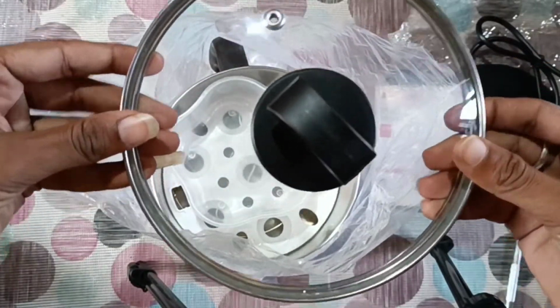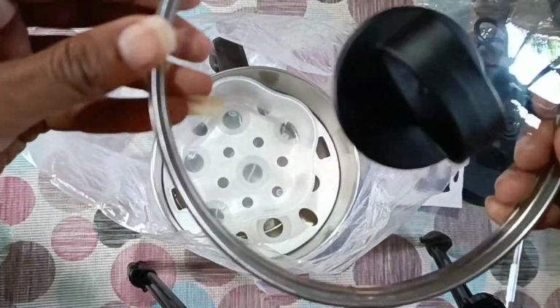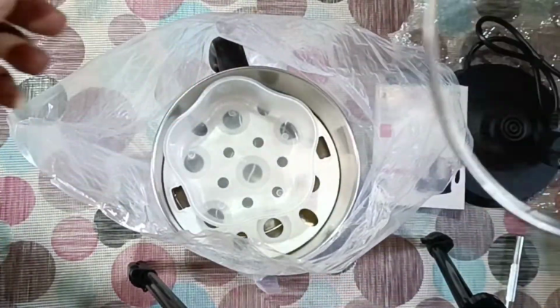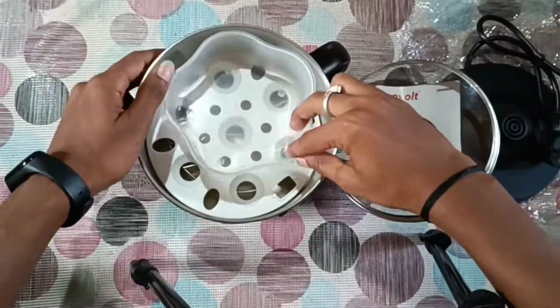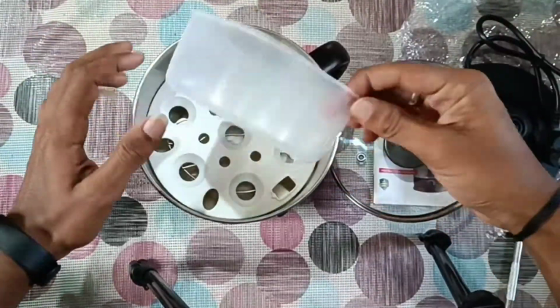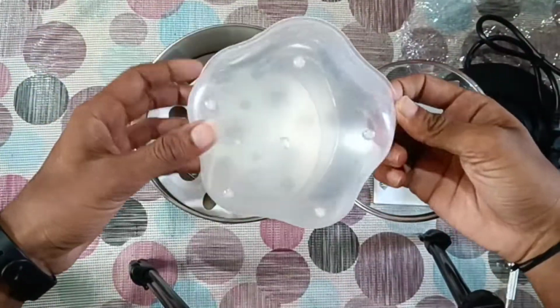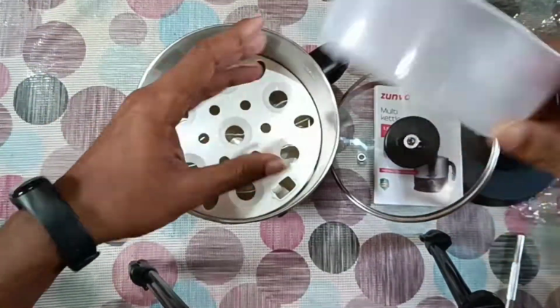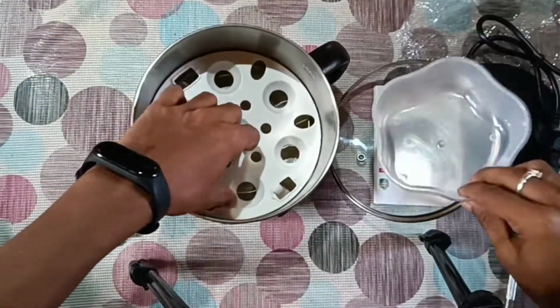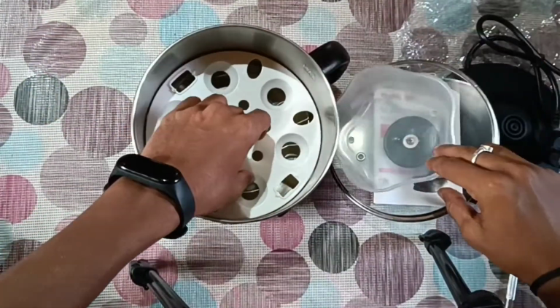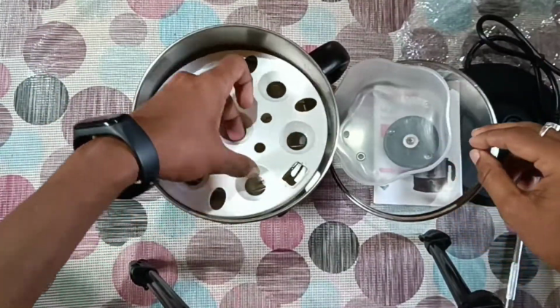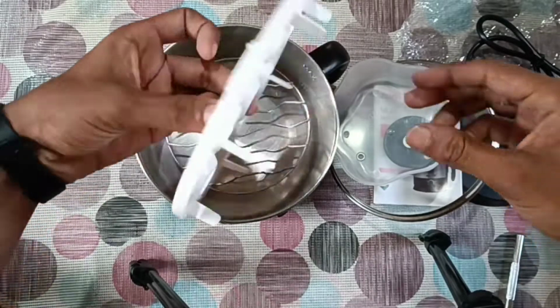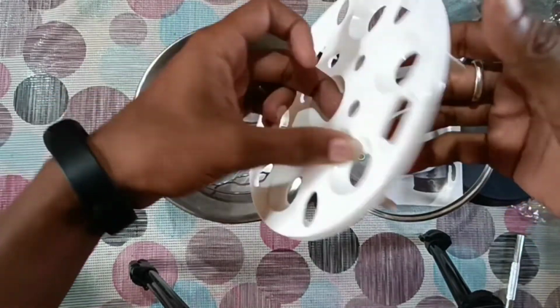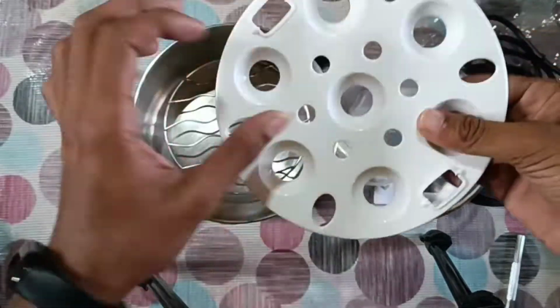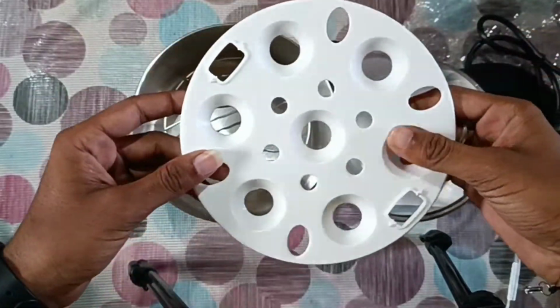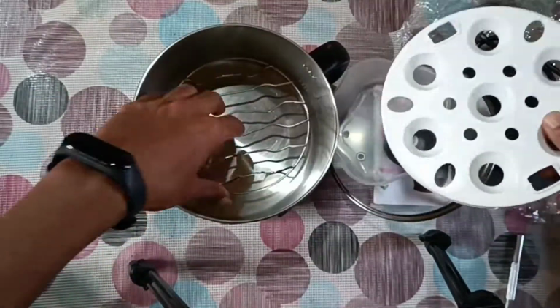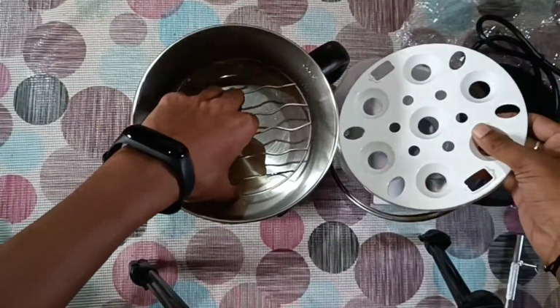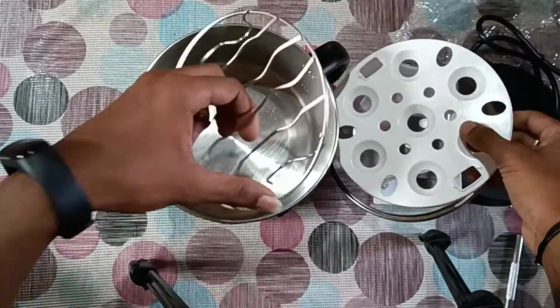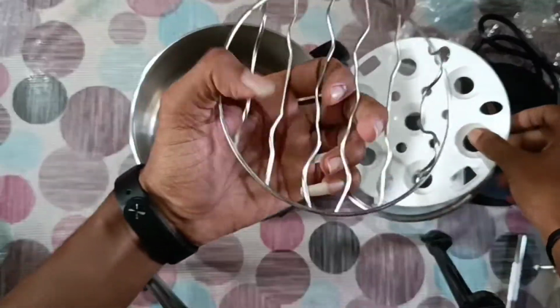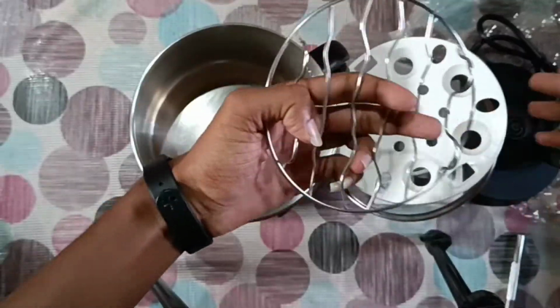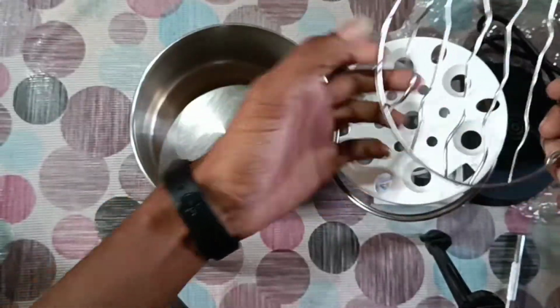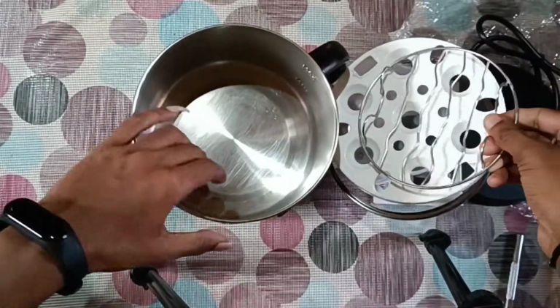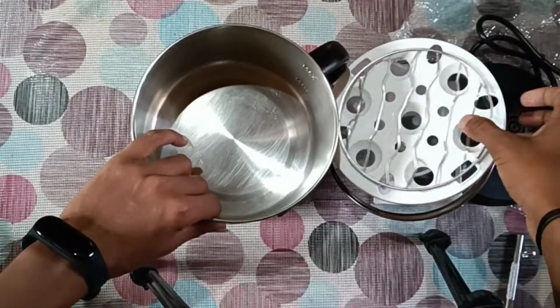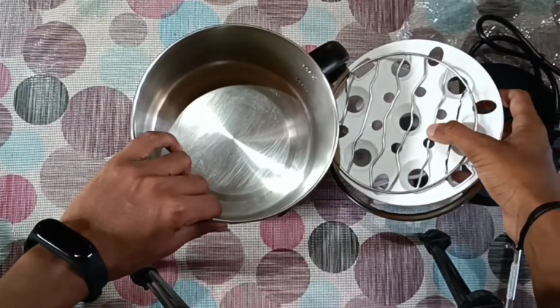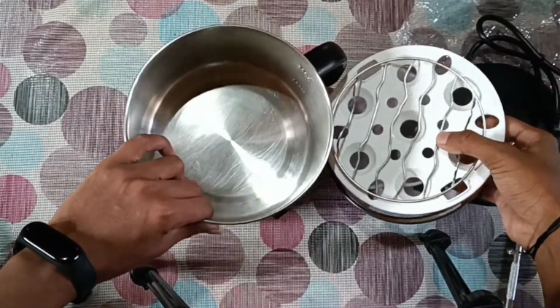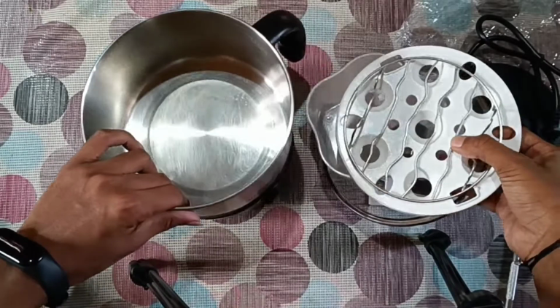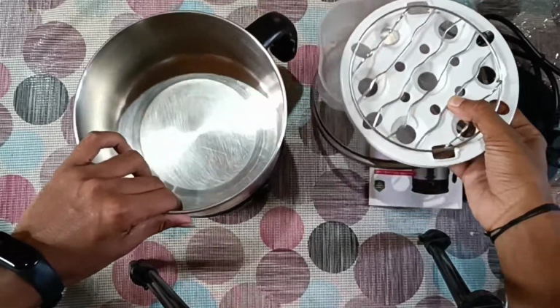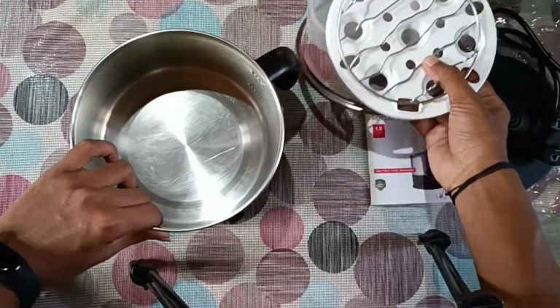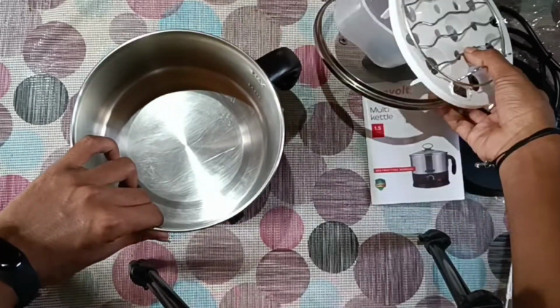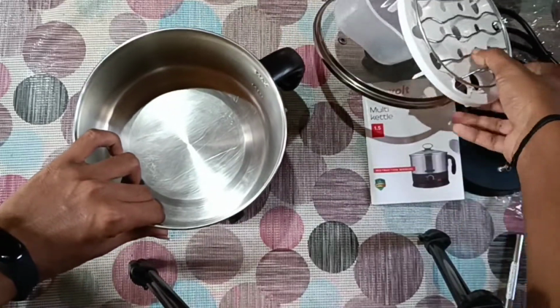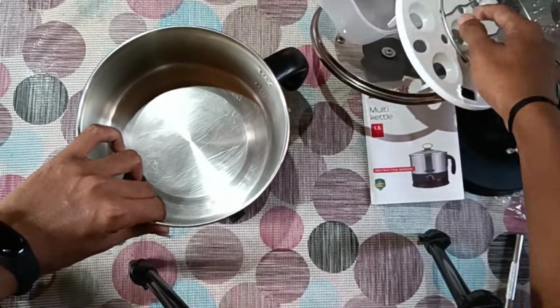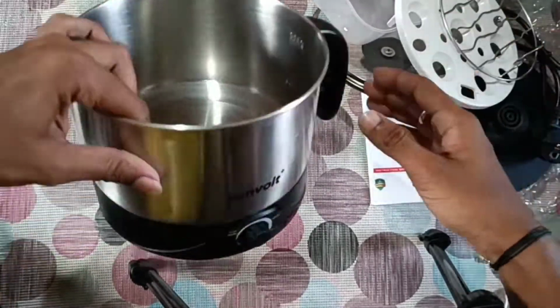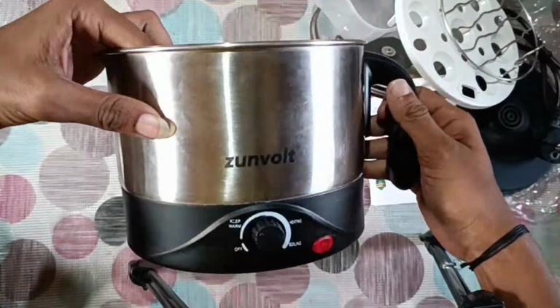This is some plastic bowl. This is some plastic pours. This is a plastic grill. This is a steel grill. This is a plastic grill.